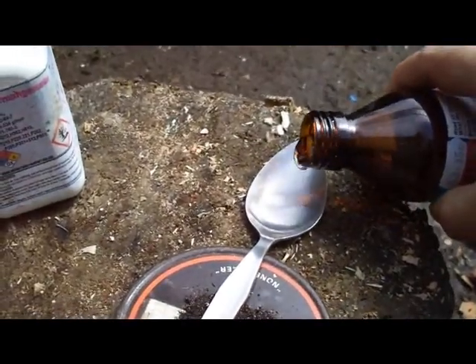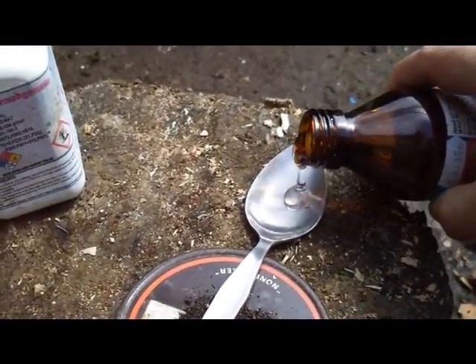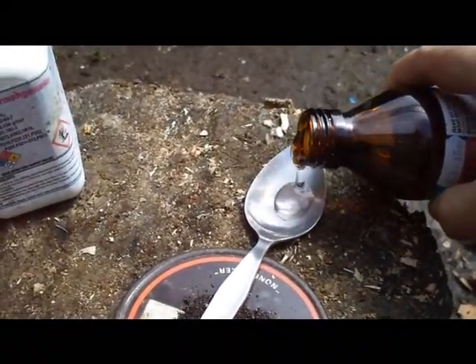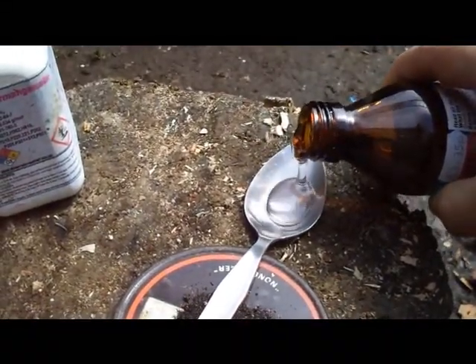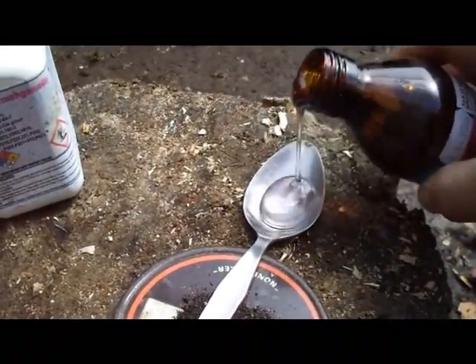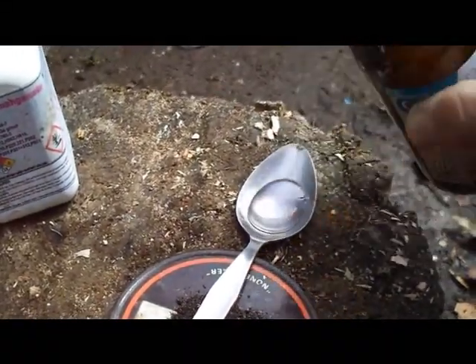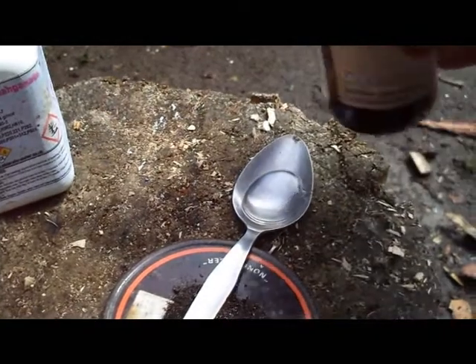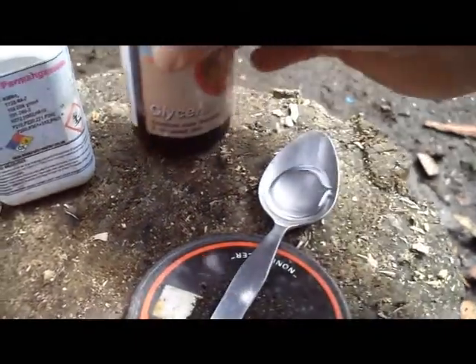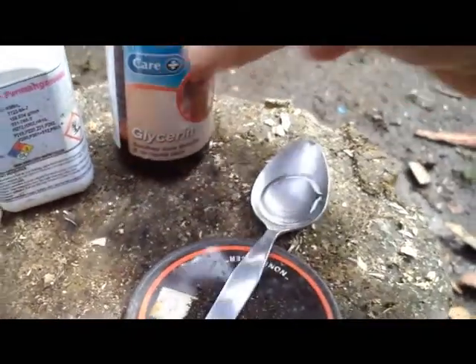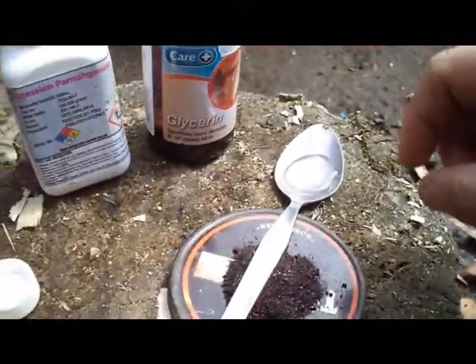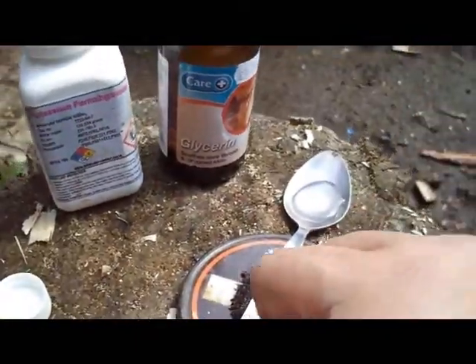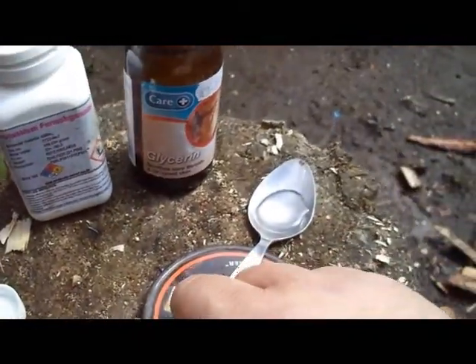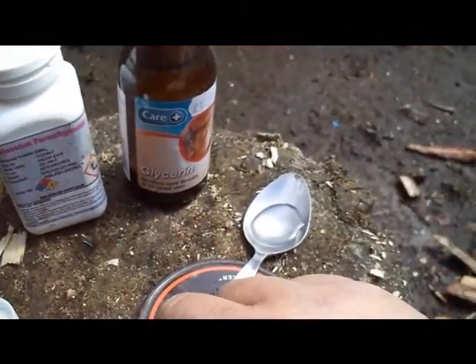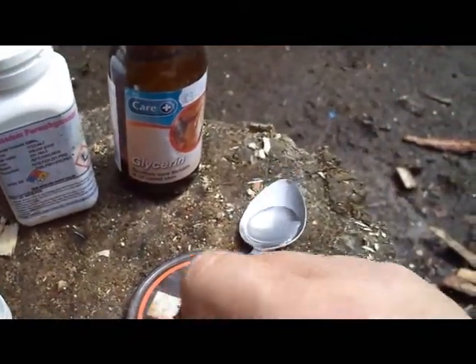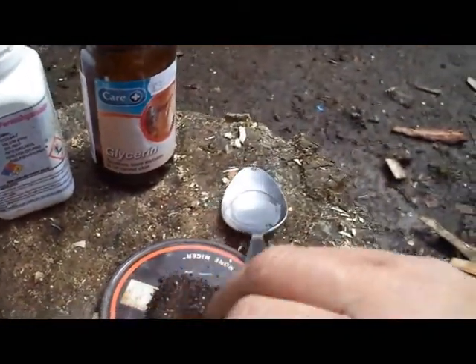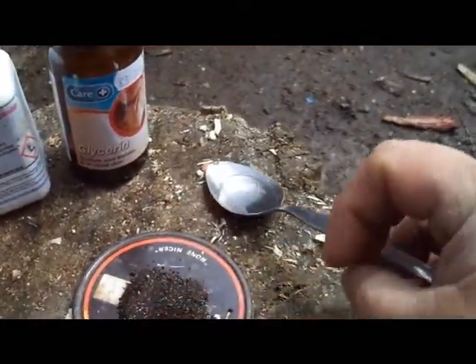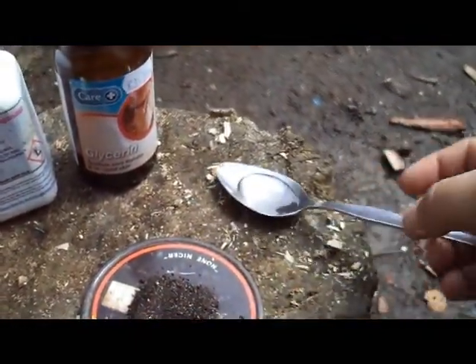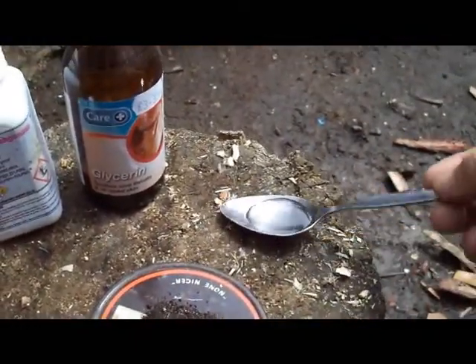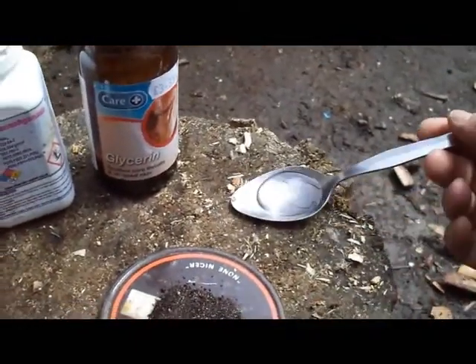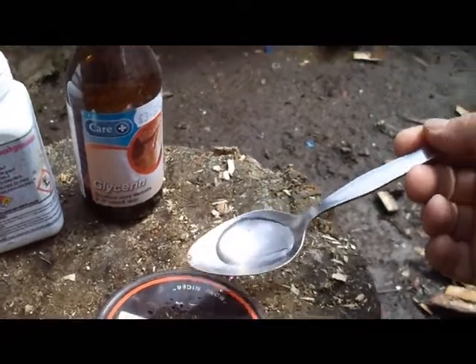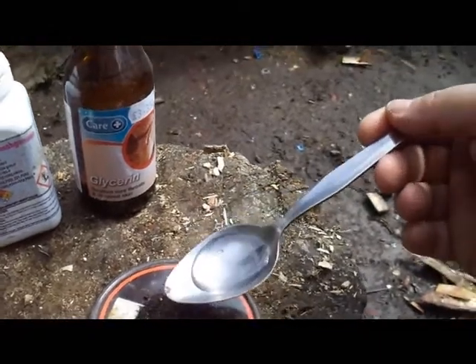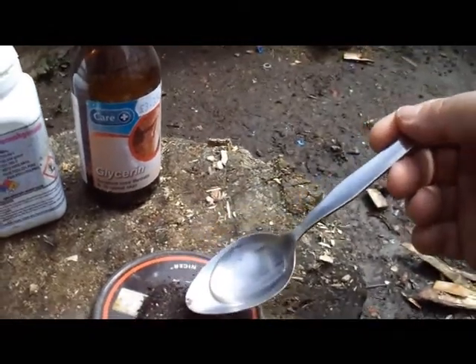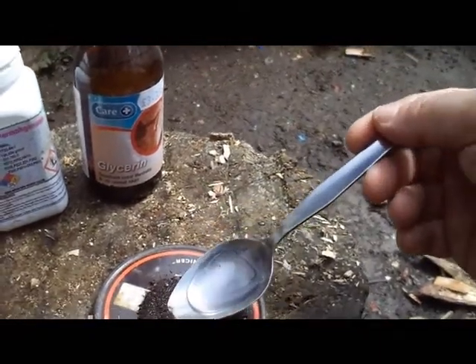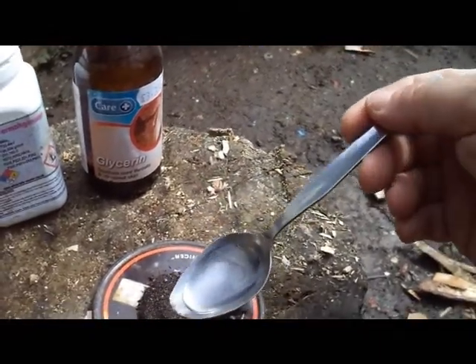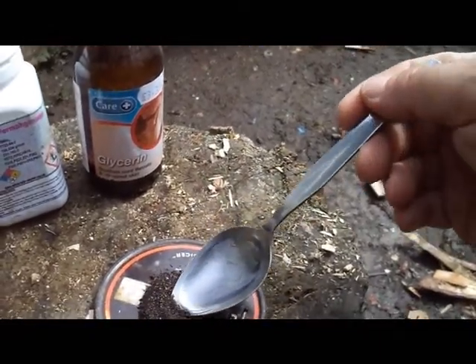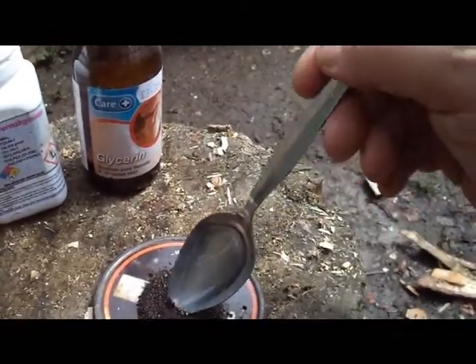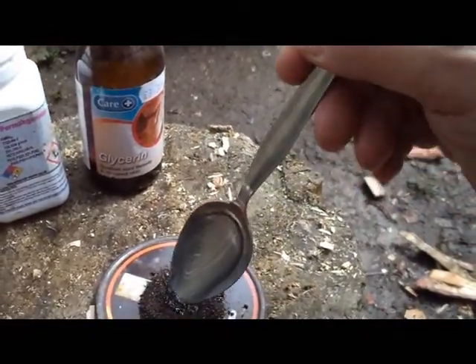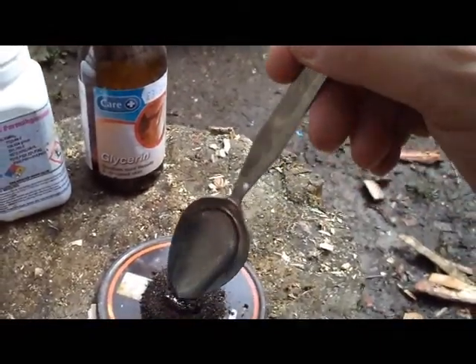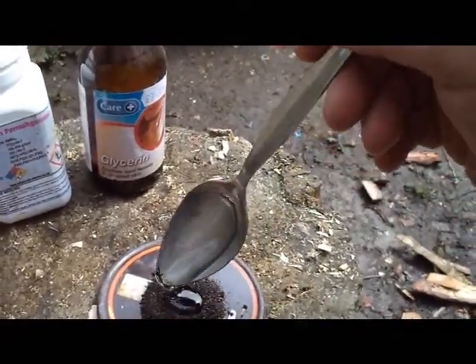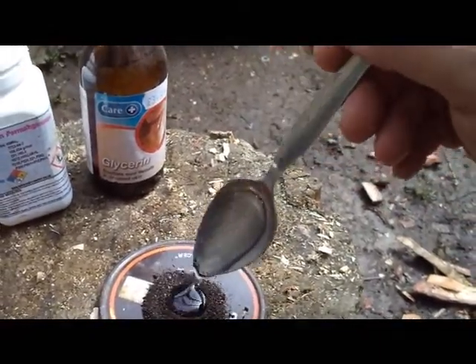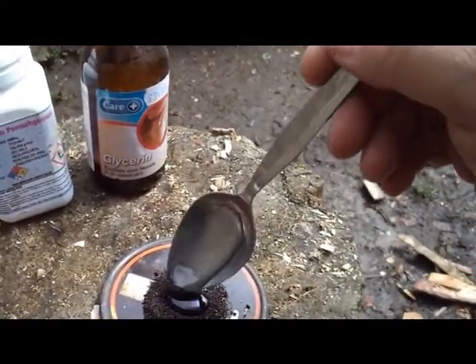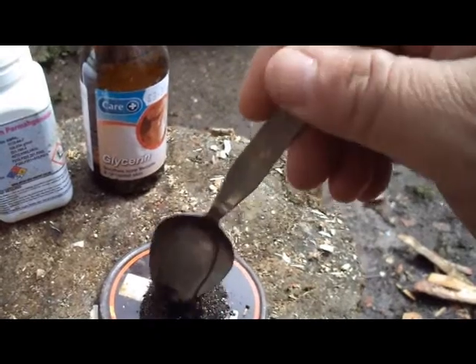Don't need a lot. Alright, see that on the spoon there. What we do now is make a little well and get some of that on there.